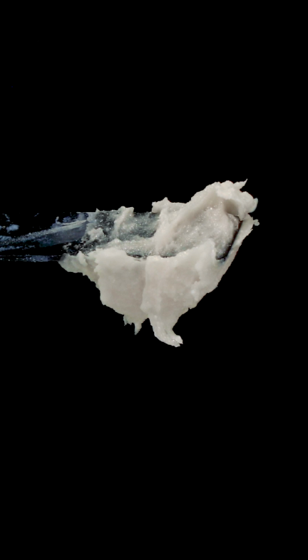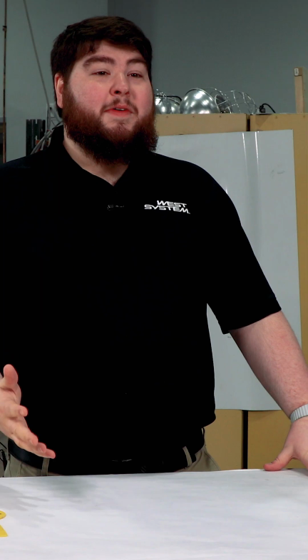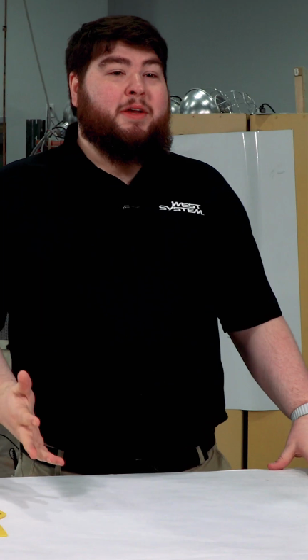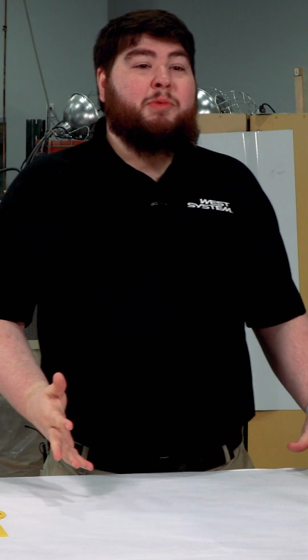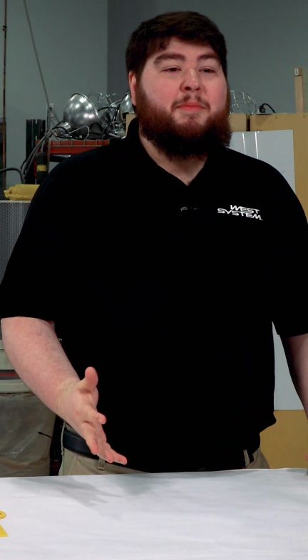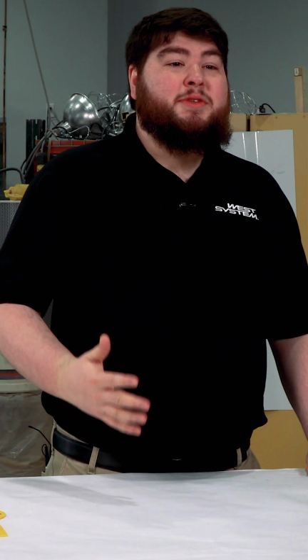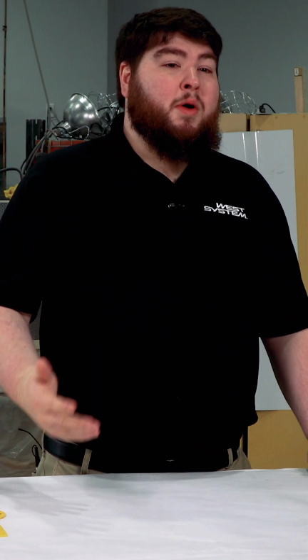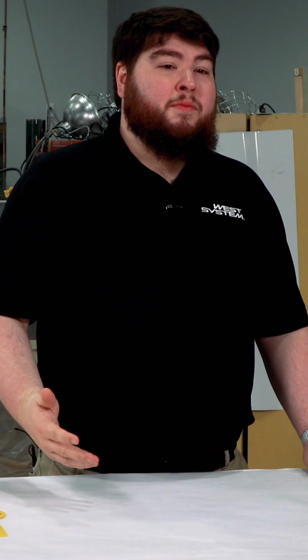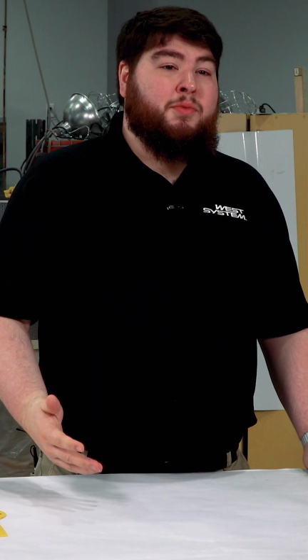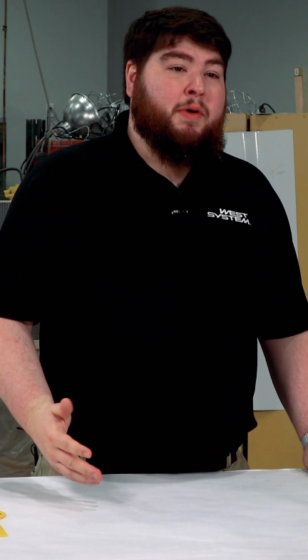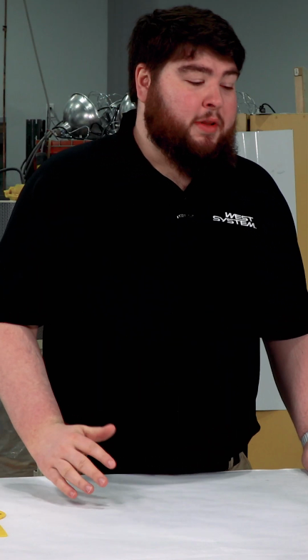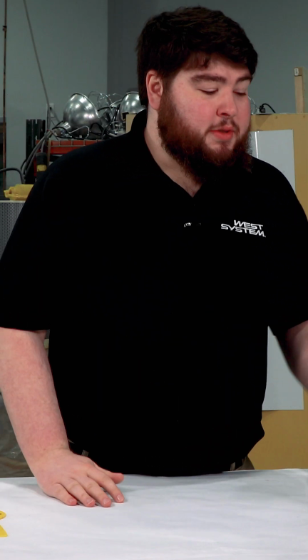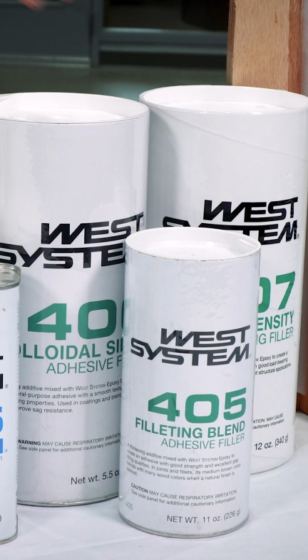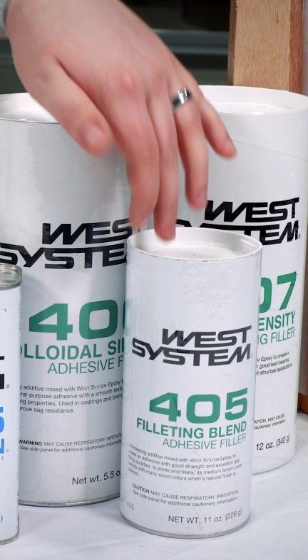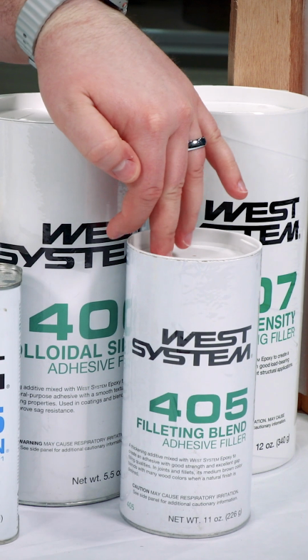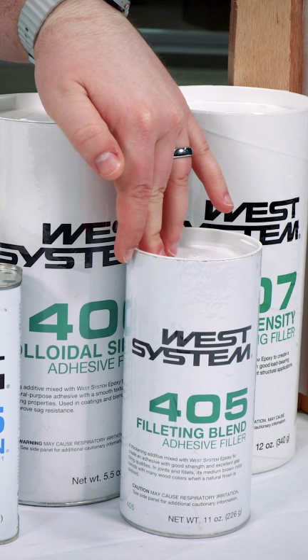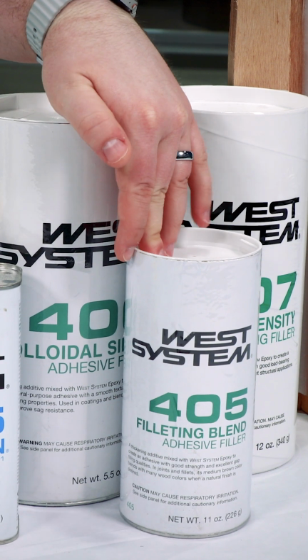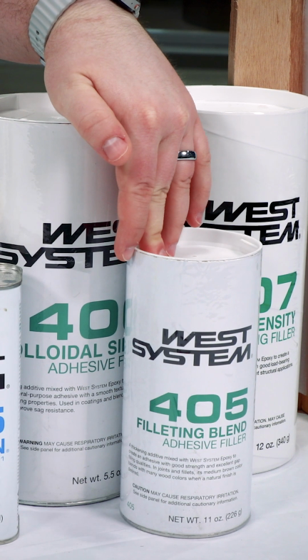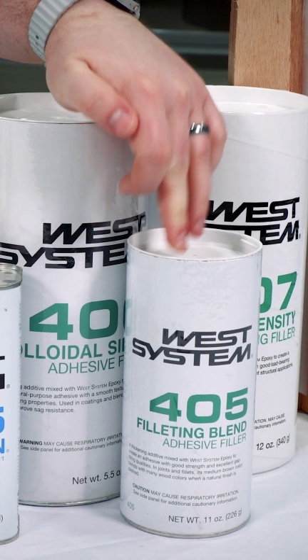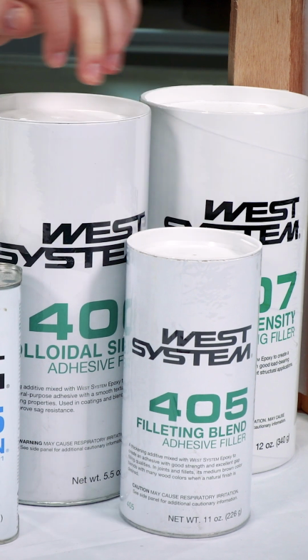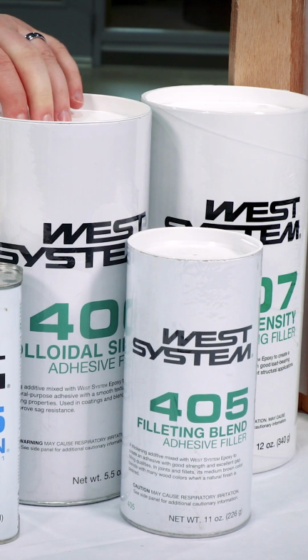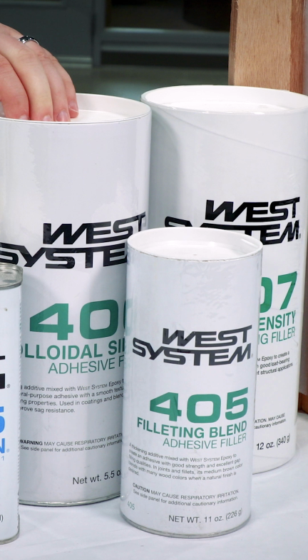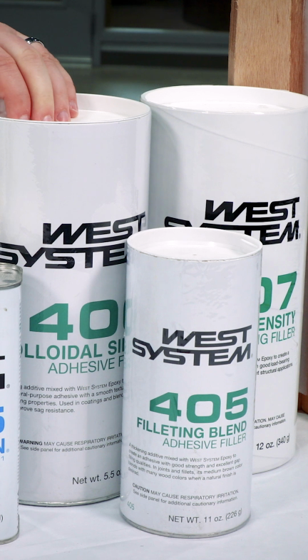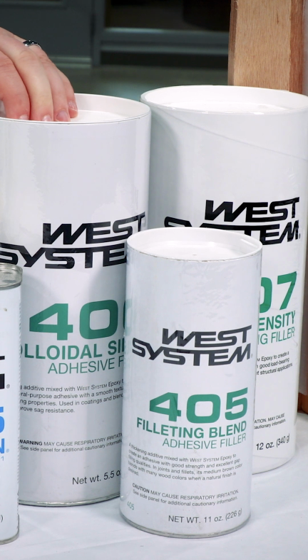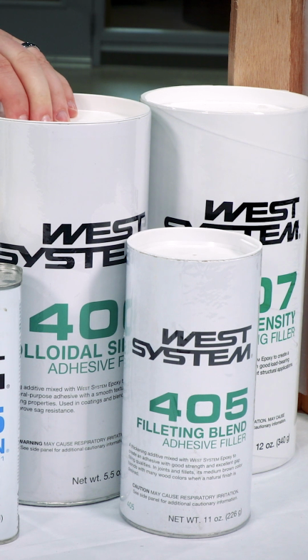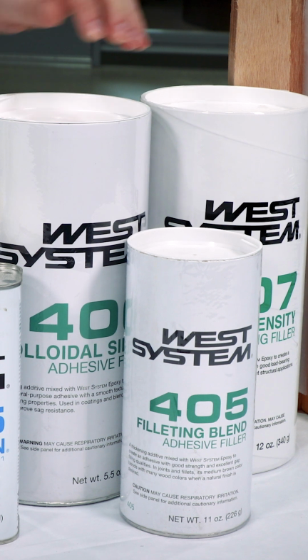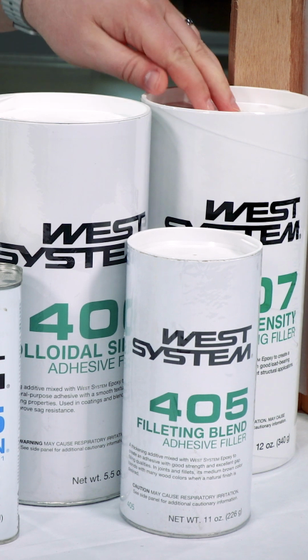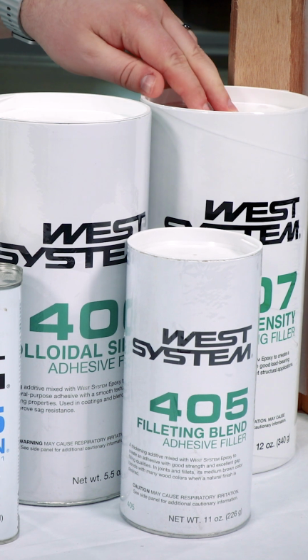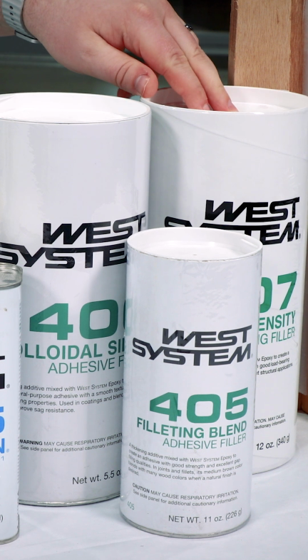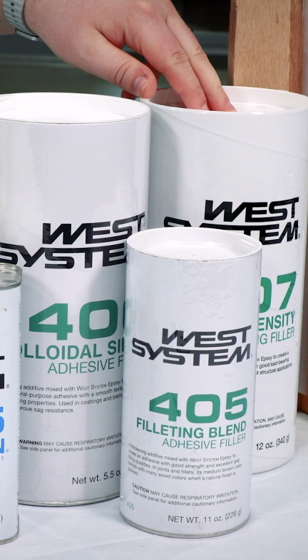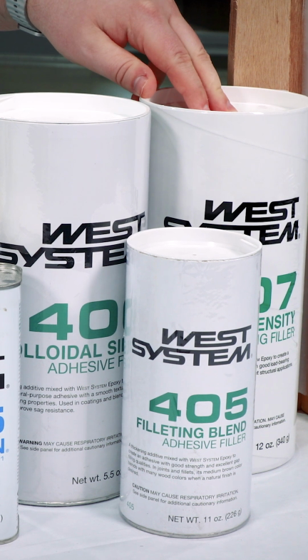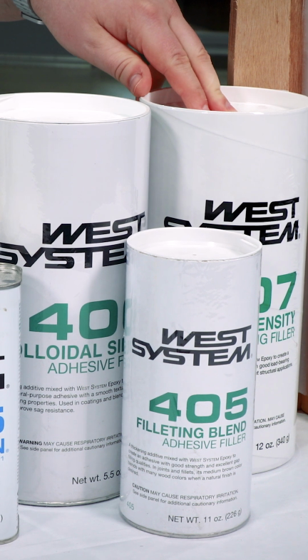For filleting, we recommend using one of three of our fillers: the 405 Filleting Blend, the 406 Colloidal Silica, or the 407 Low Density Filler.